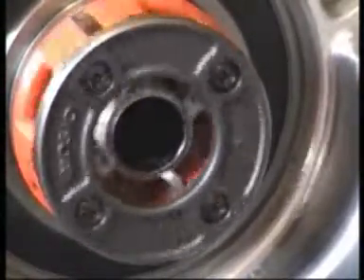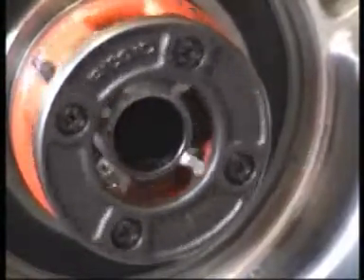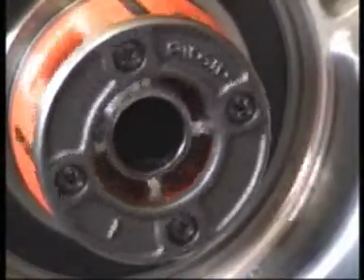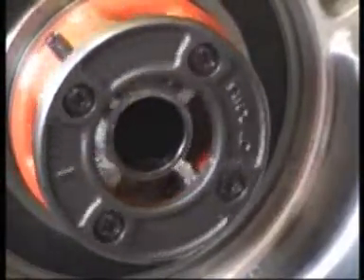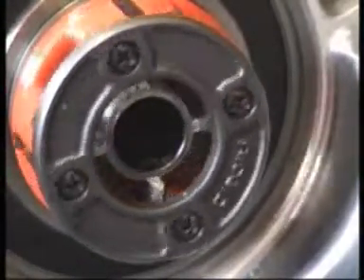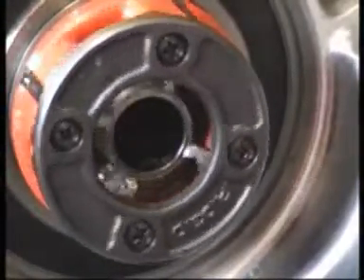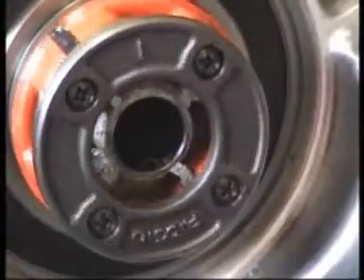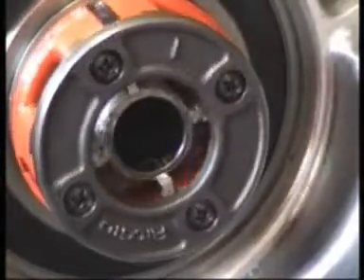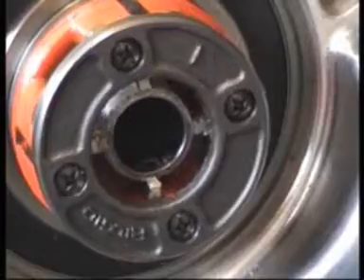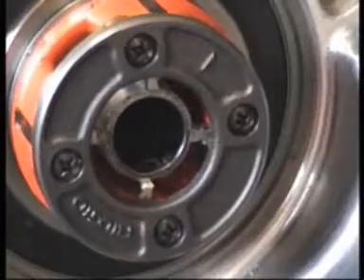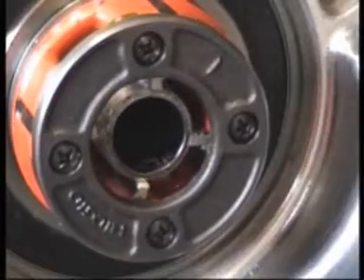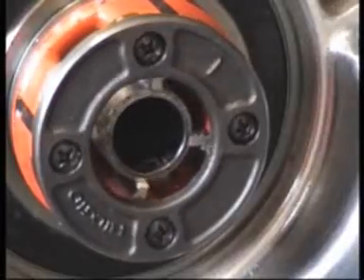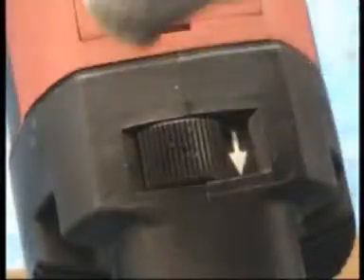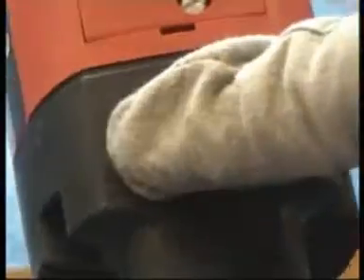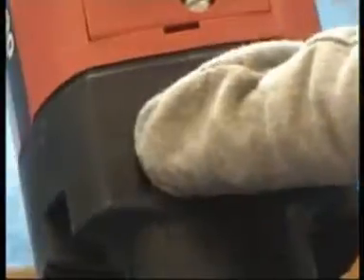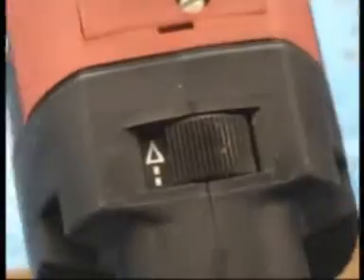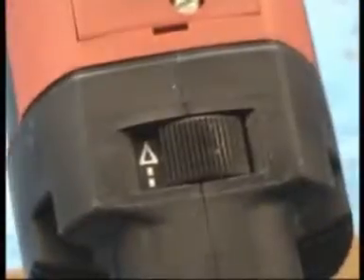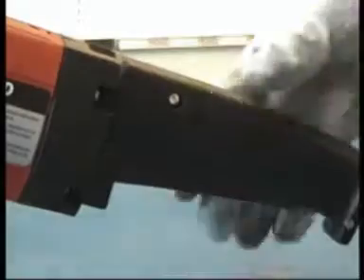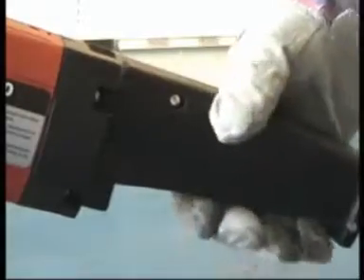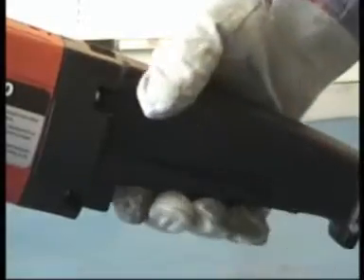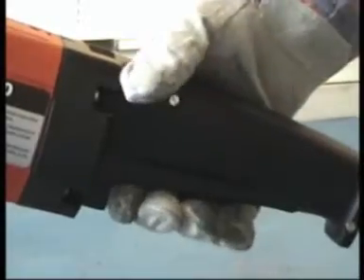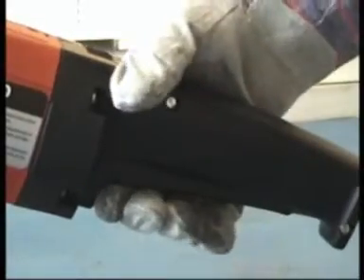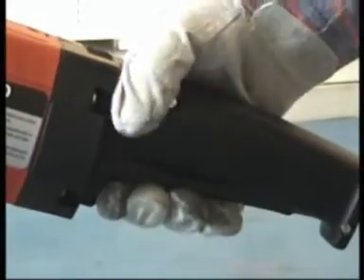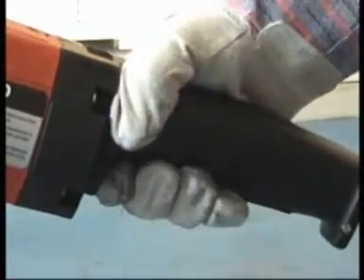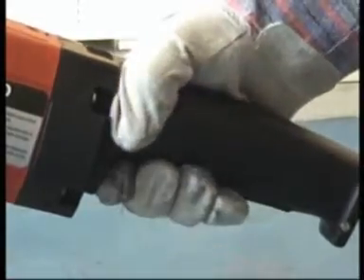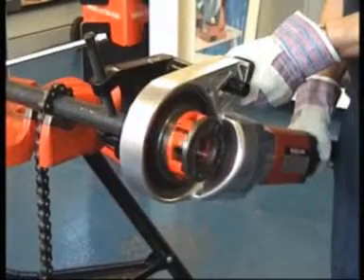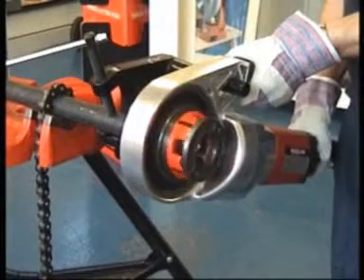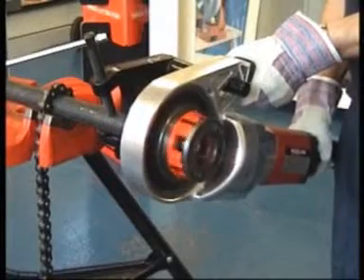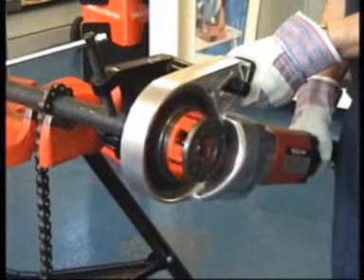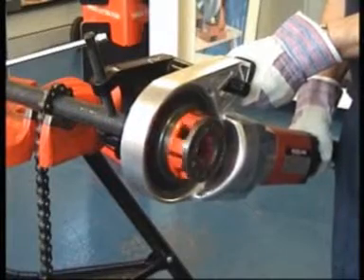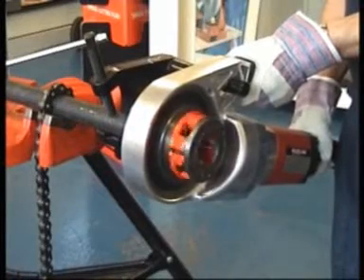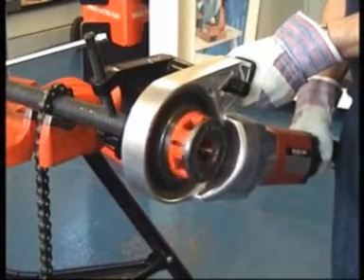The standard thread length is determined by the pipe reaching the end of the dies. Select reverse, indicated by the broken arrow, and wind the die head back off the thread.